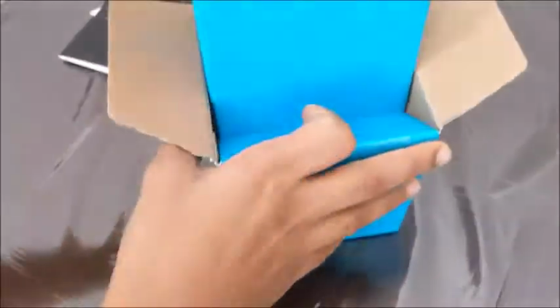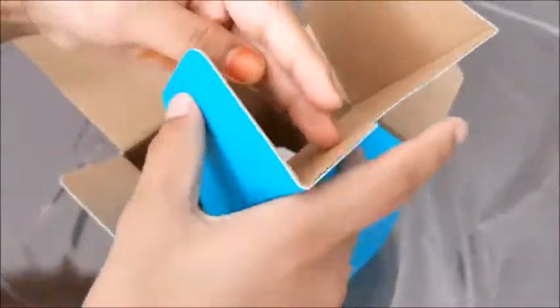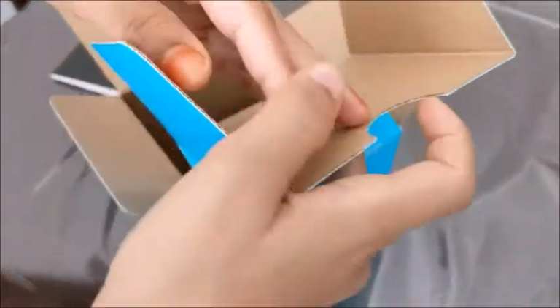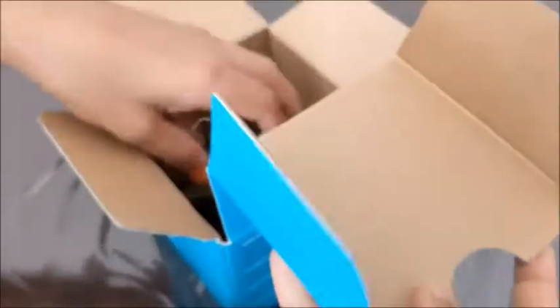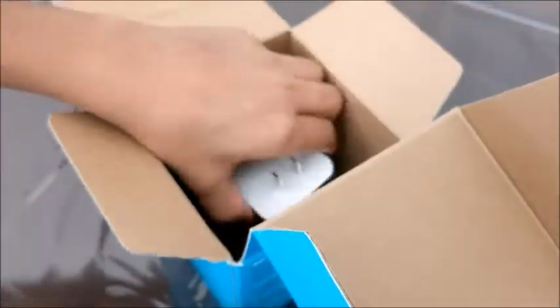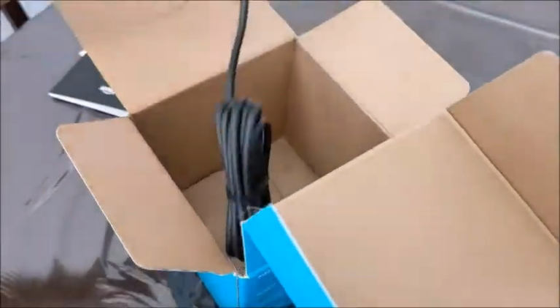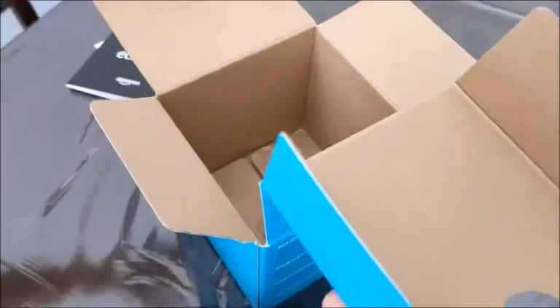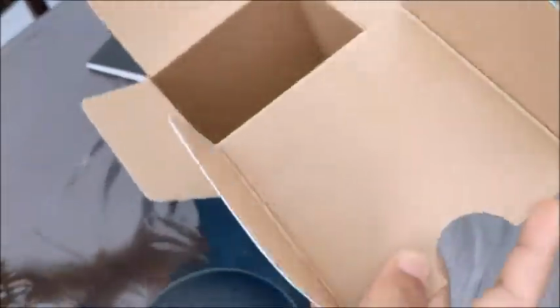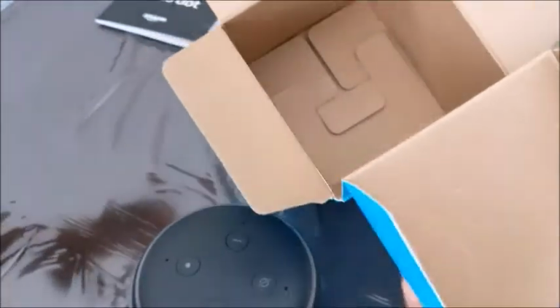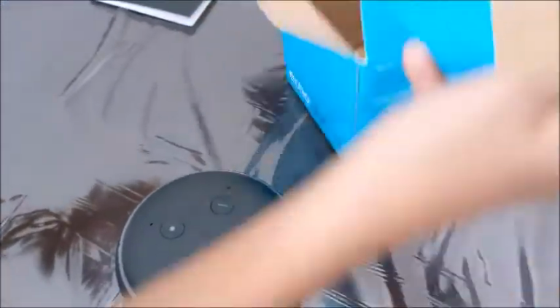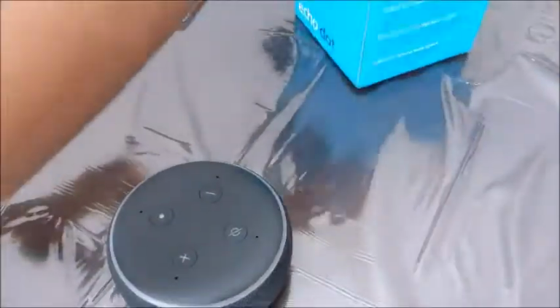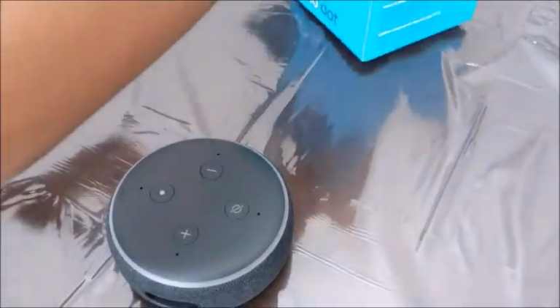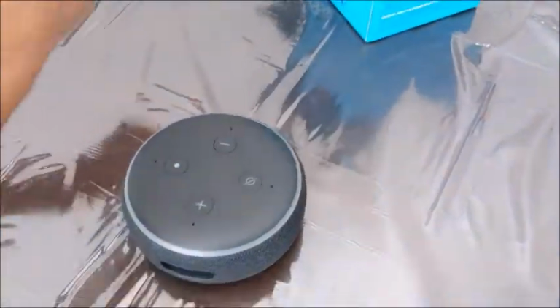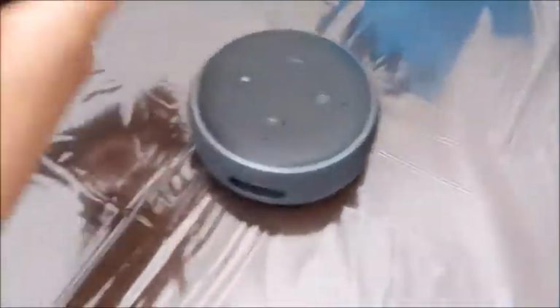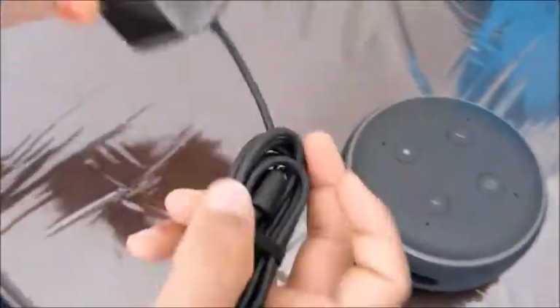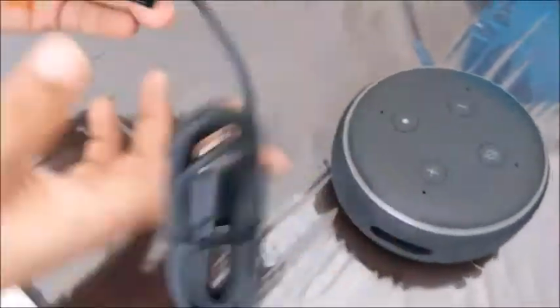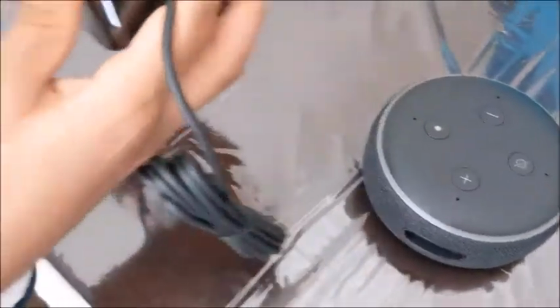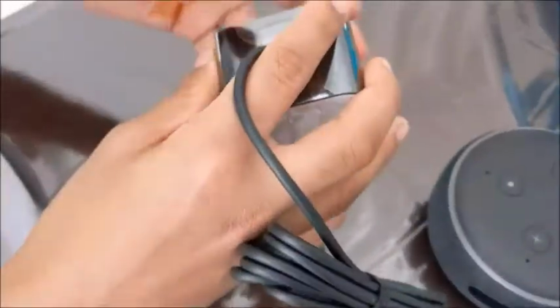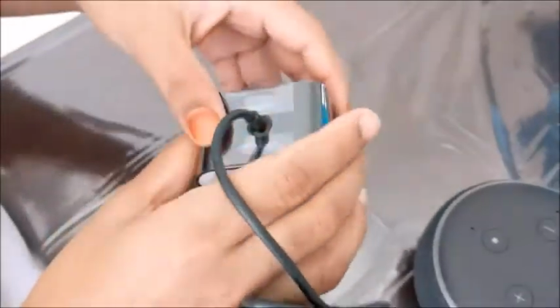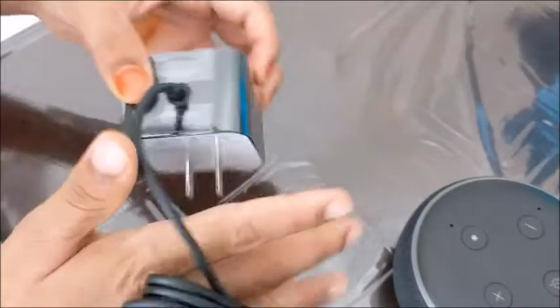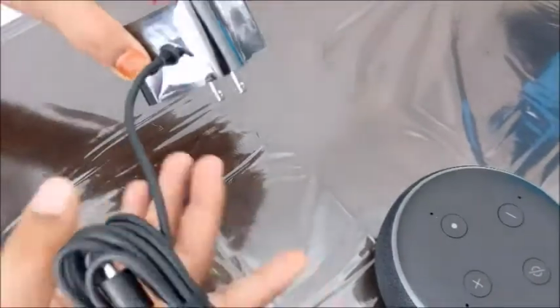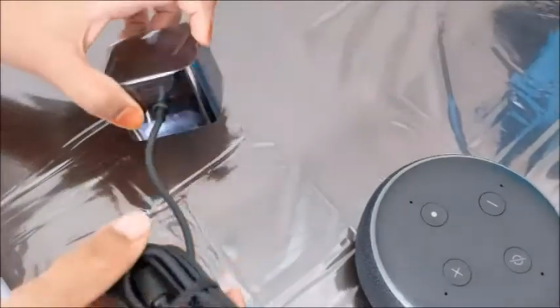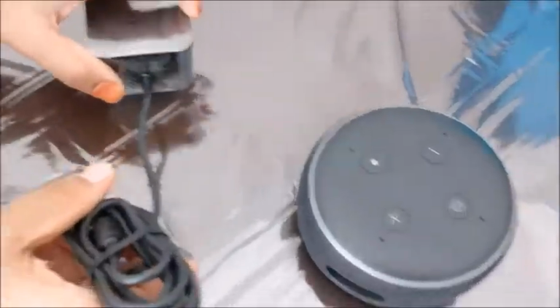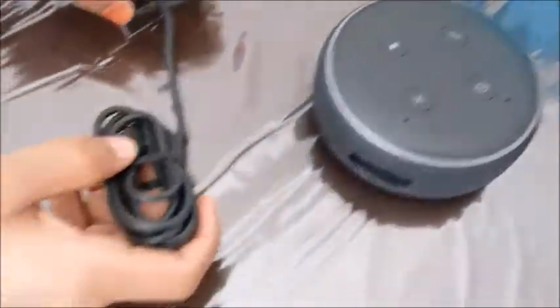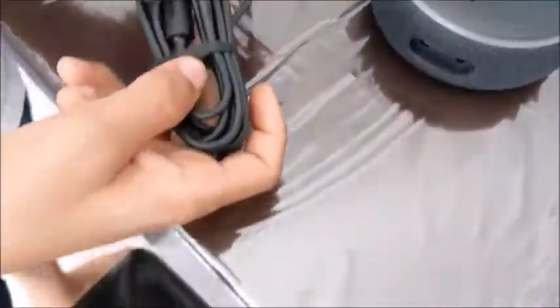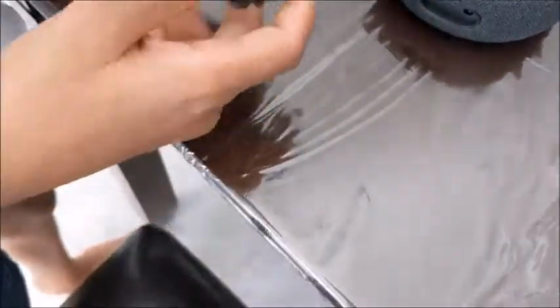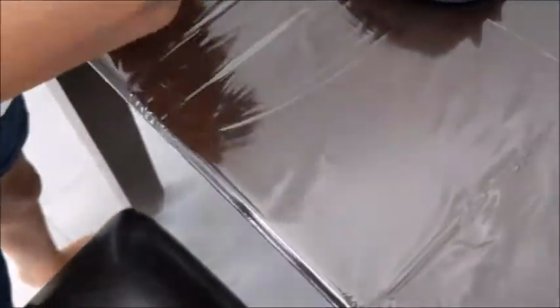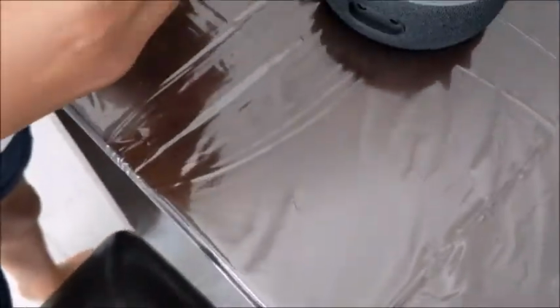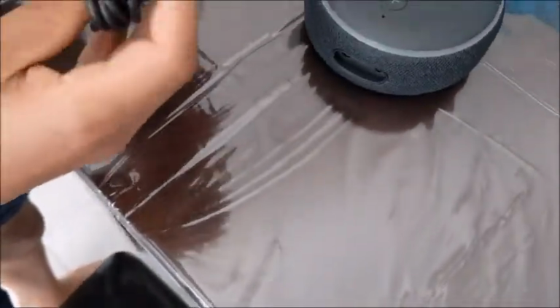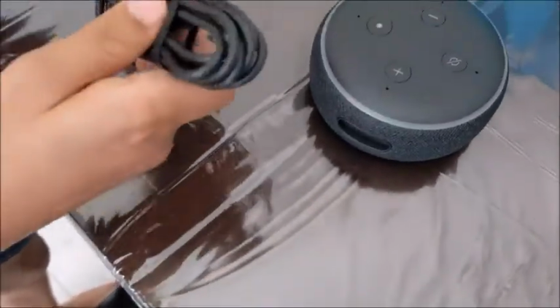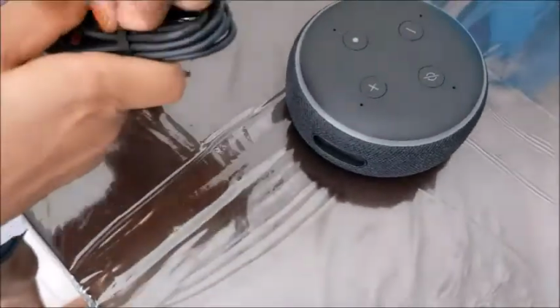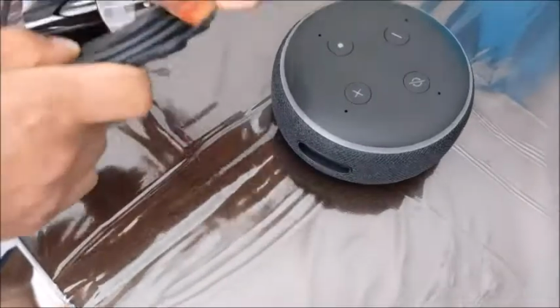If you open this part, there is a charging port. I think you need to keep it plugged in the whole time. Let's open this — it's a rubber band.